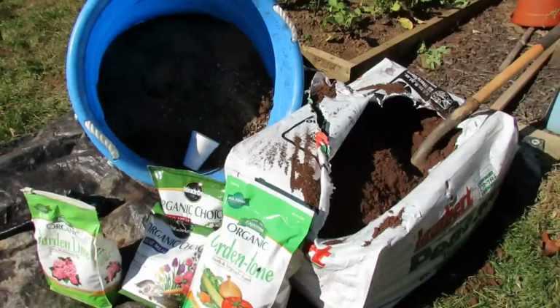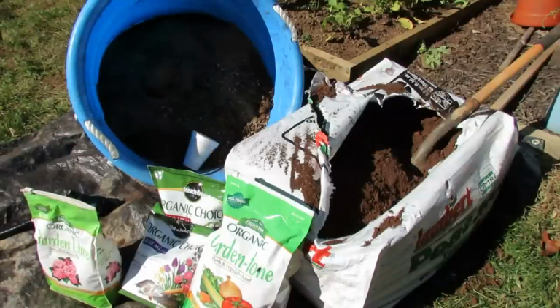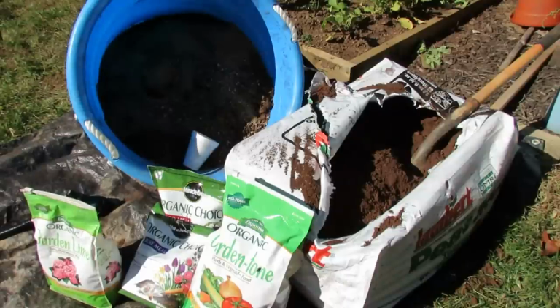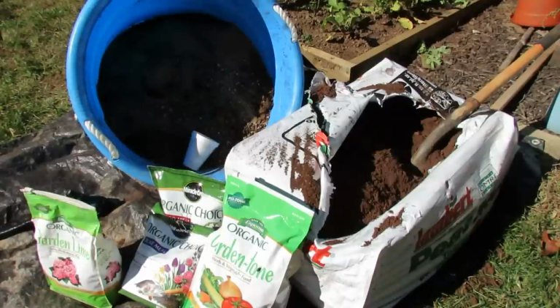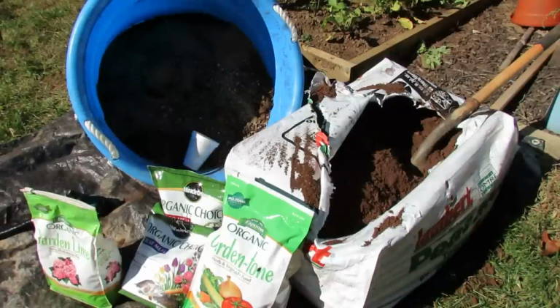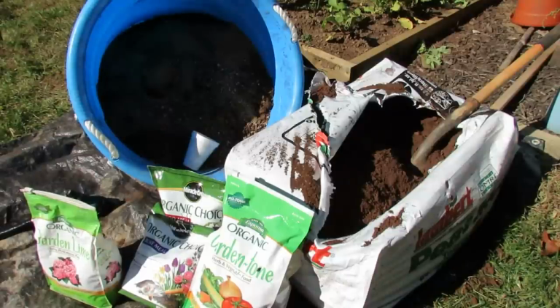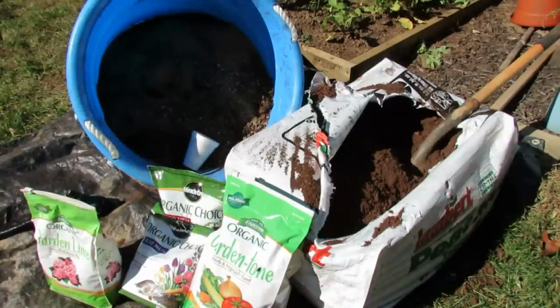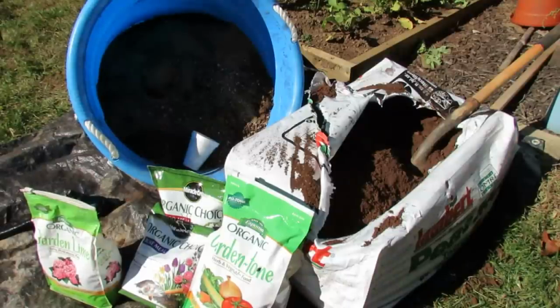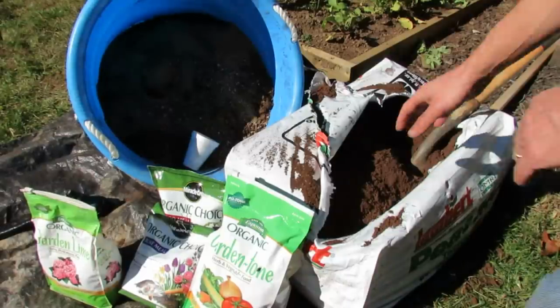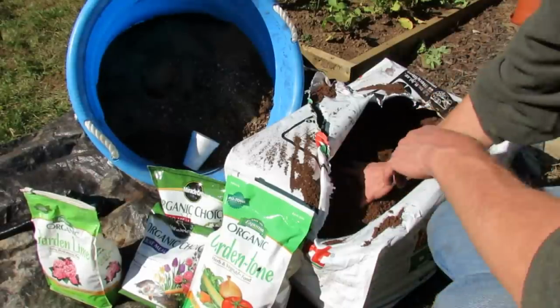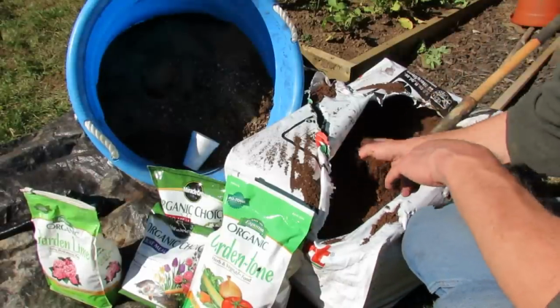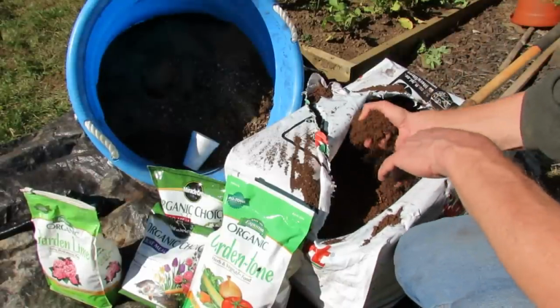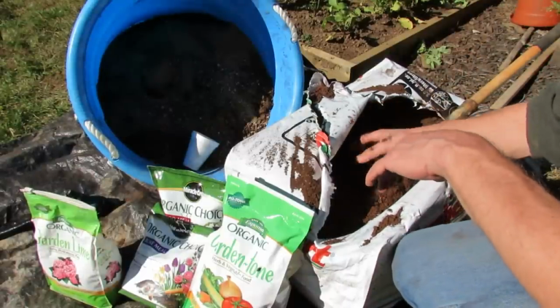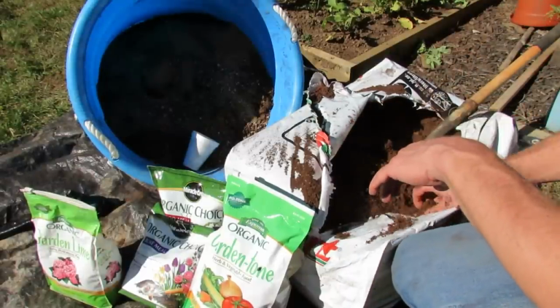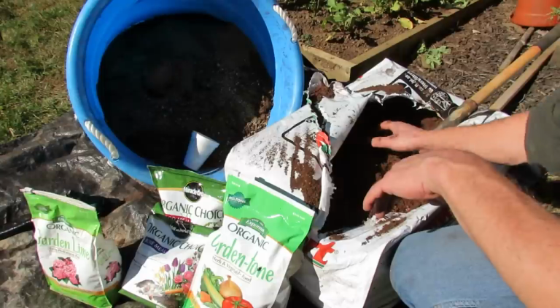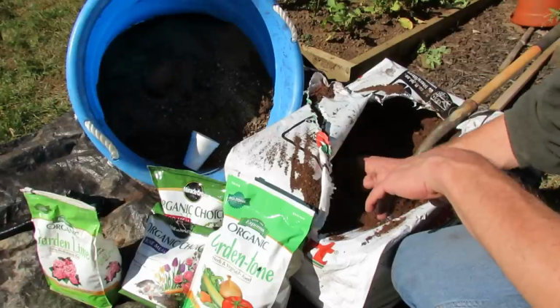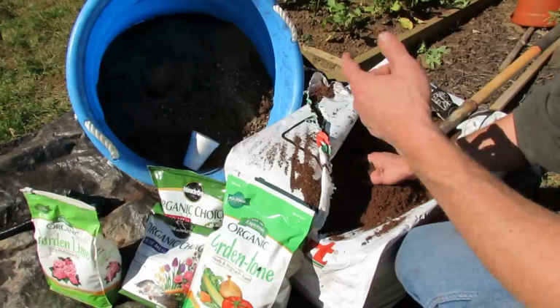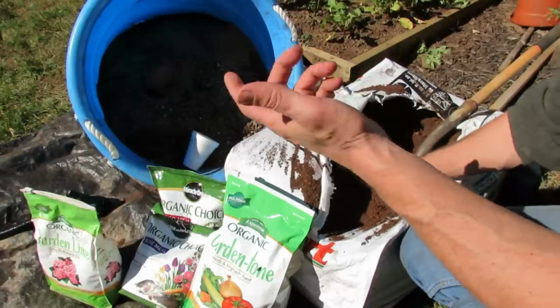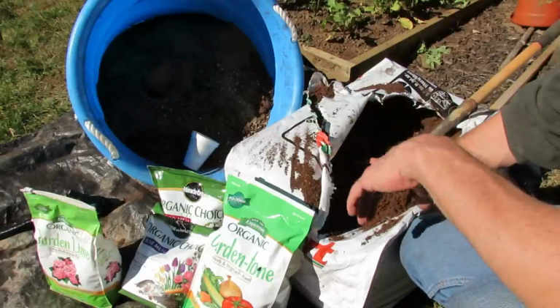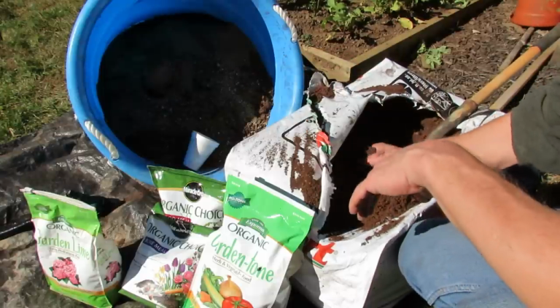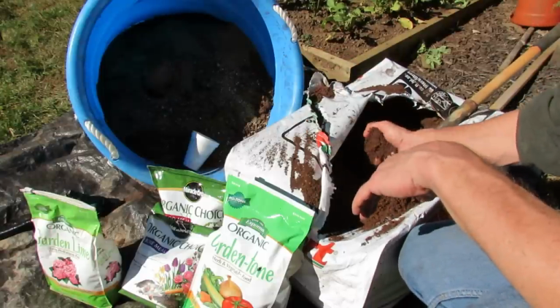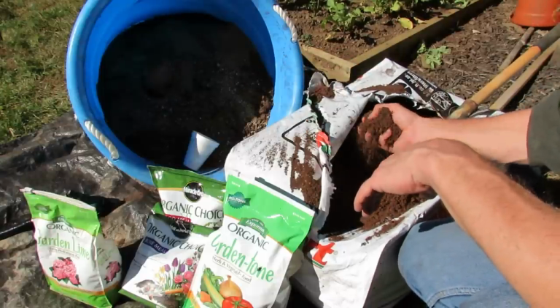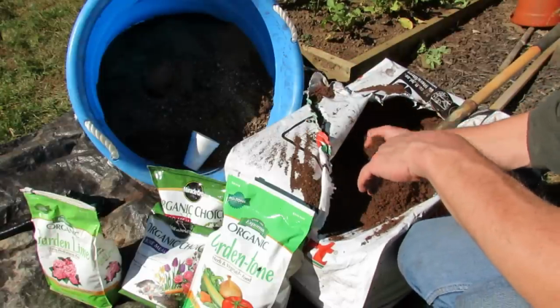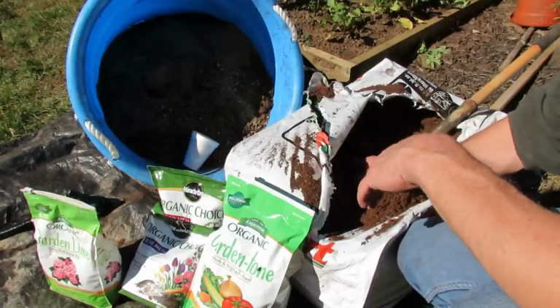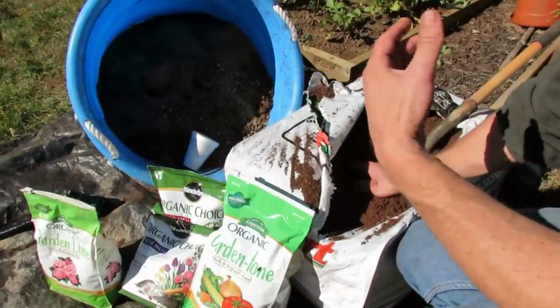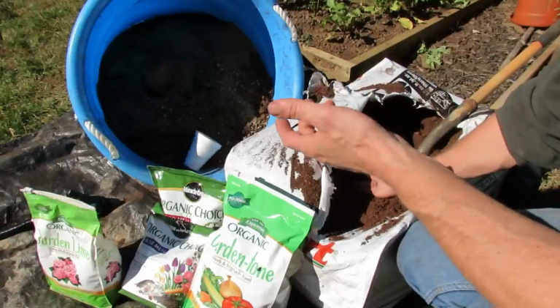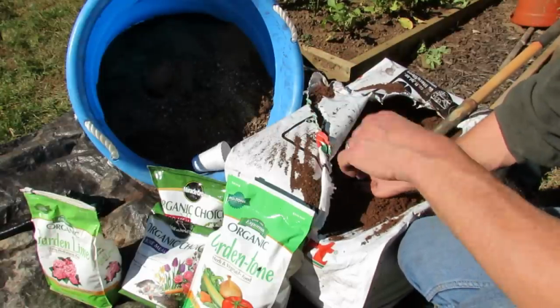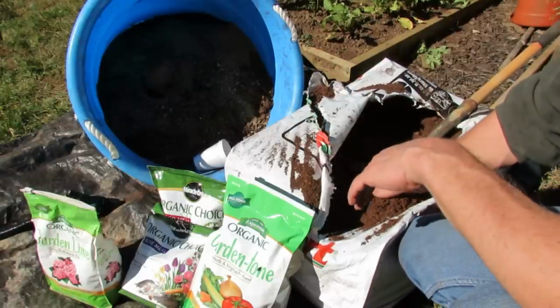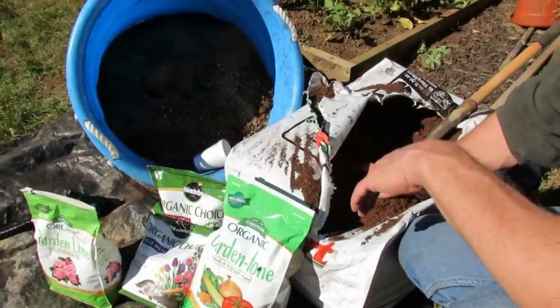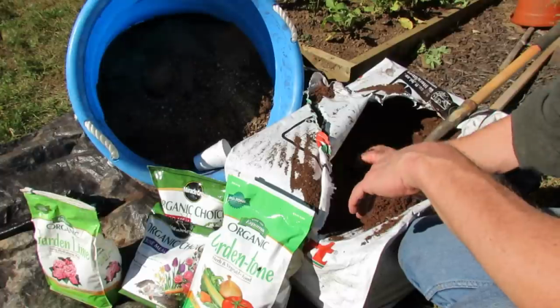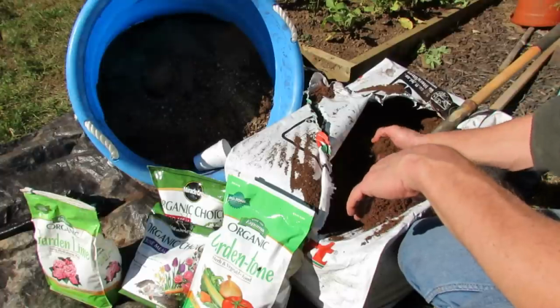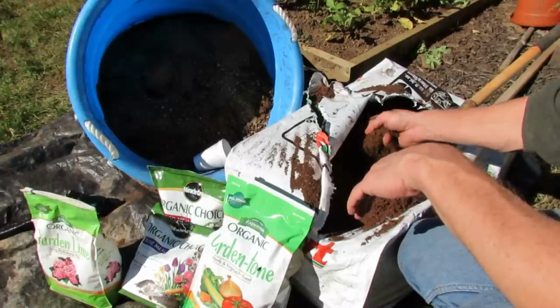Welcome to the Rusted Garden. Today I want to show you how I prepare and use peat moss in my garden. I'm actually winterizing my beds, but you can do this process in the winter or in the spring.